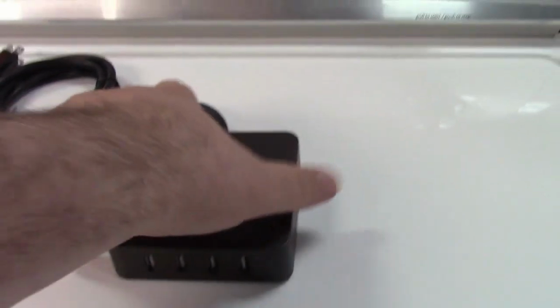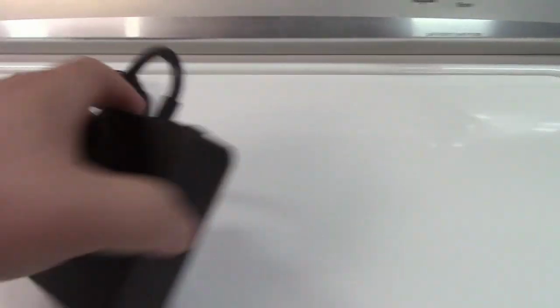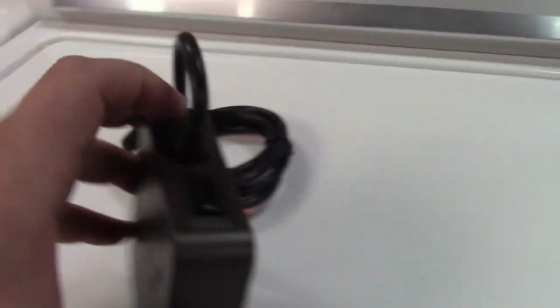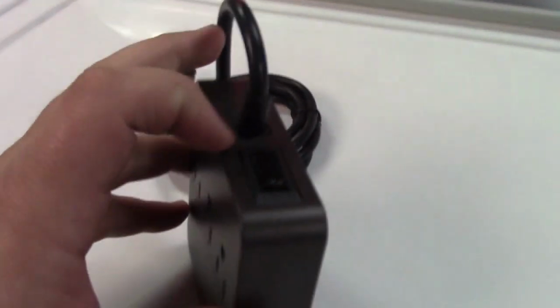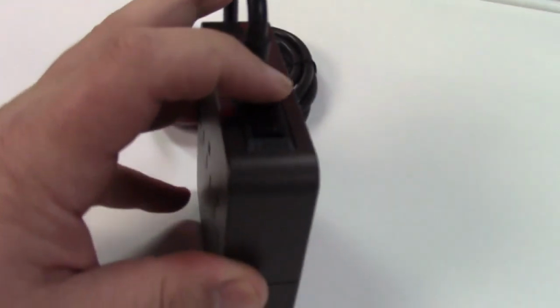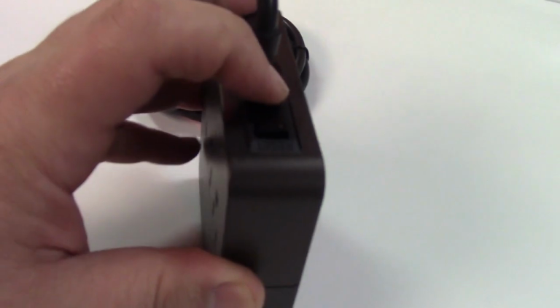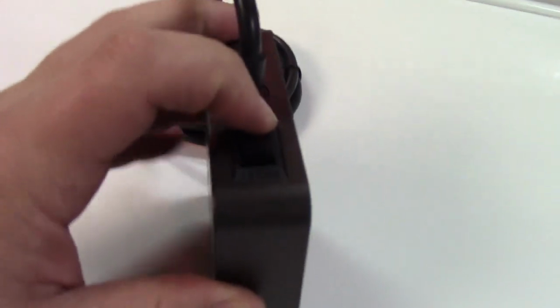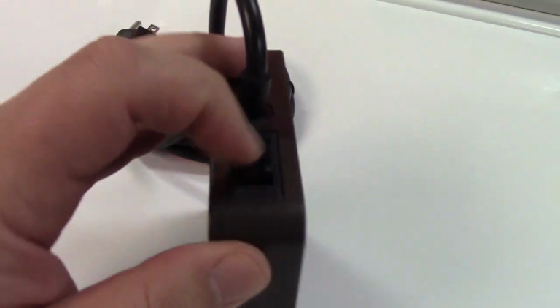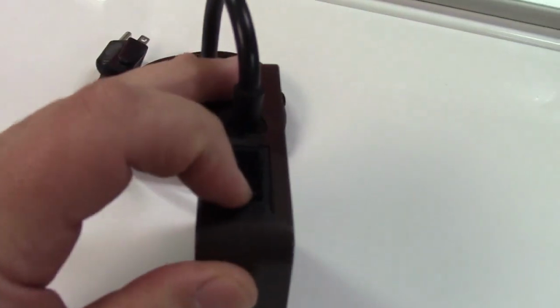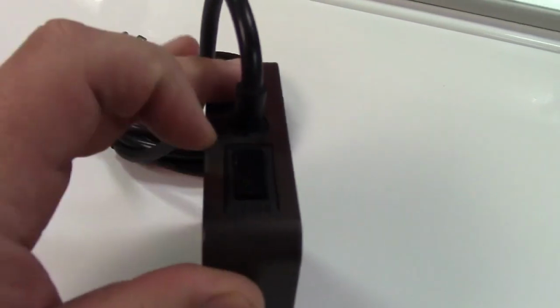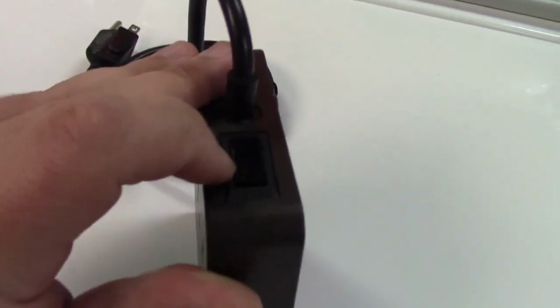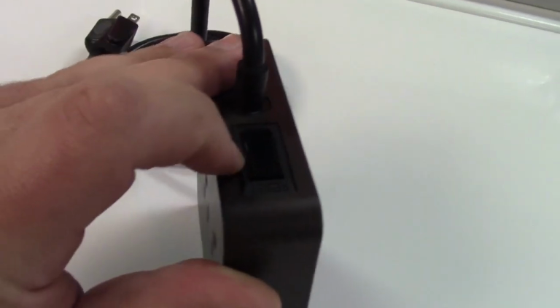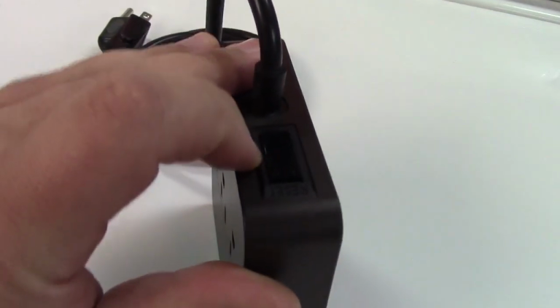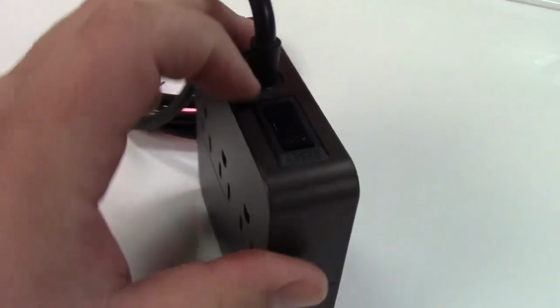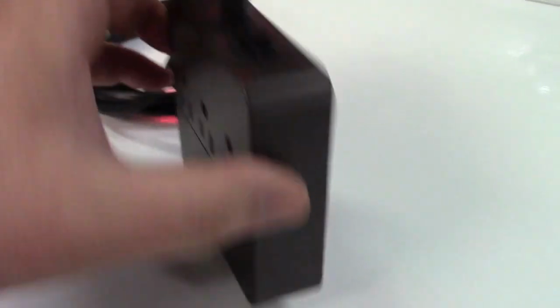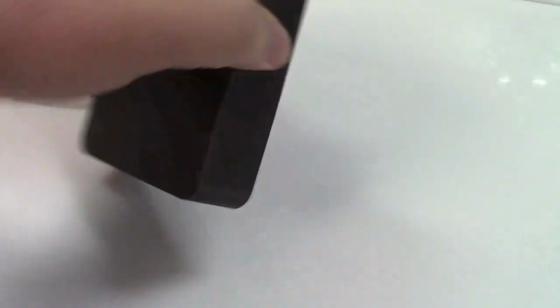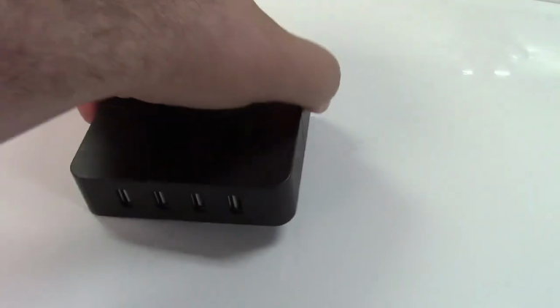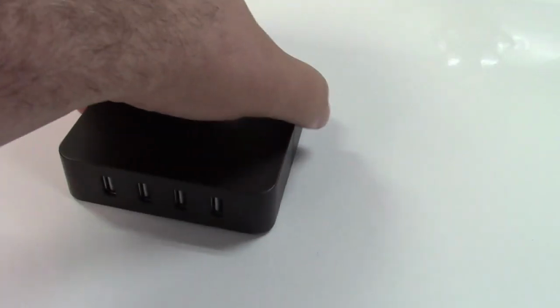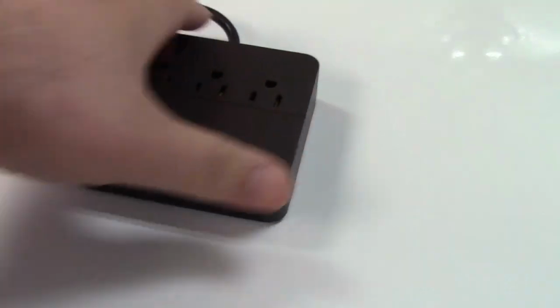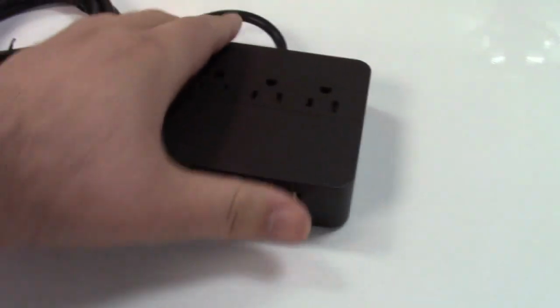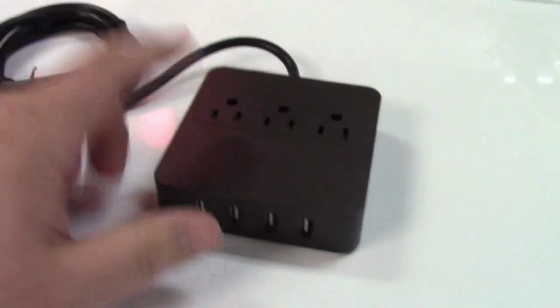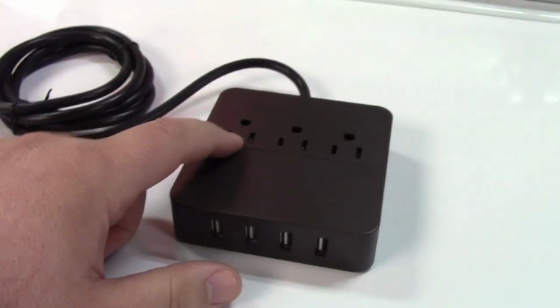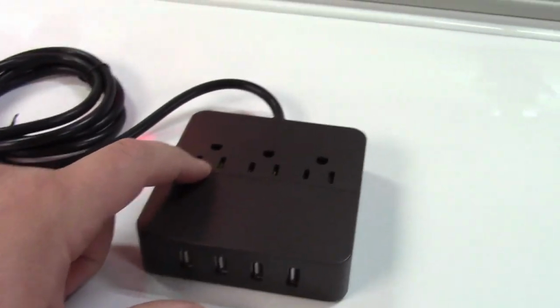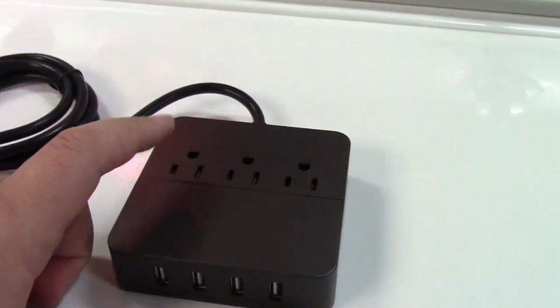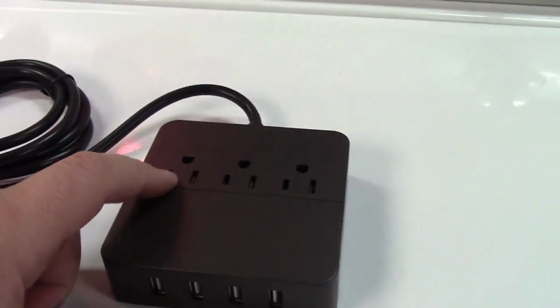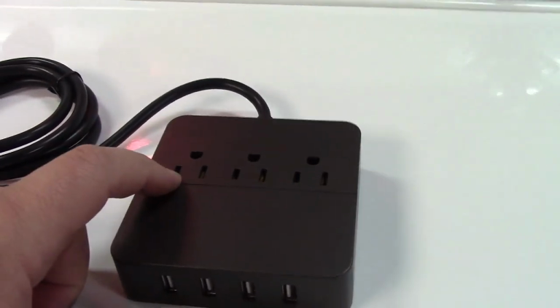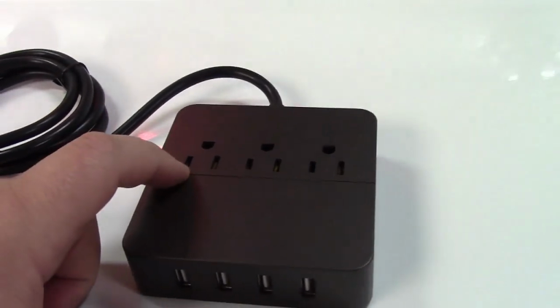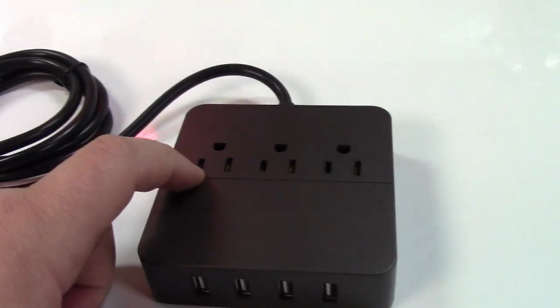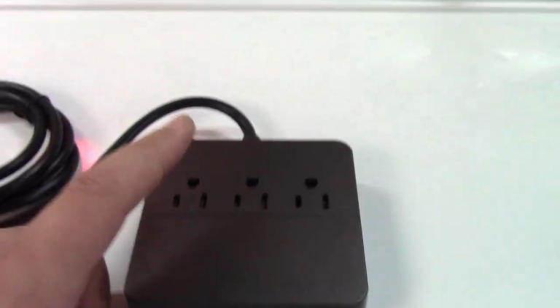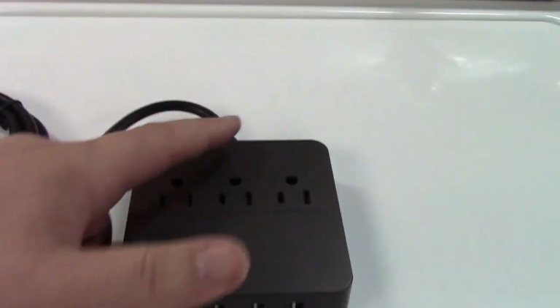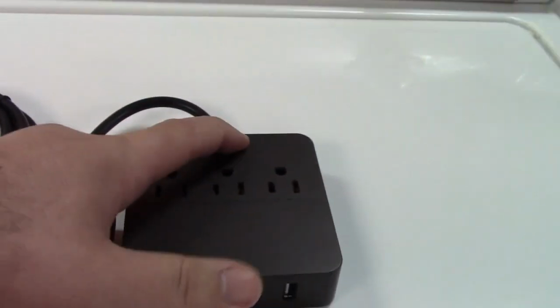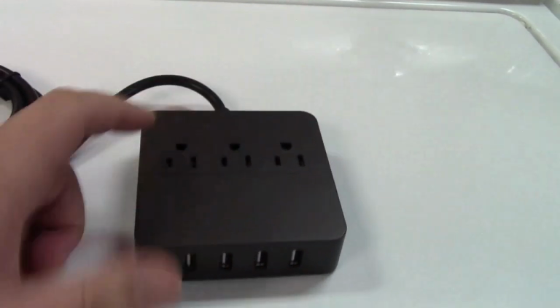There's even a power switch right on the back here, just like that. This is also a circuit breaker, so in case you were to overload these outlets — which will handle up to 10 amps — that will take care of it.